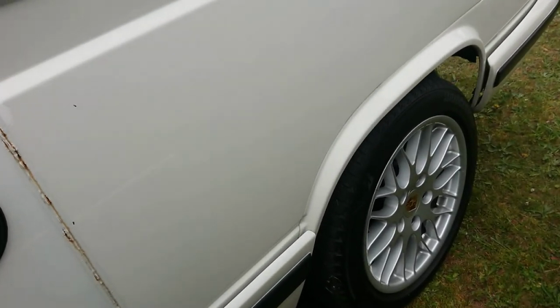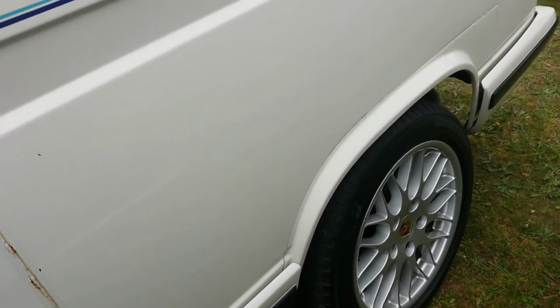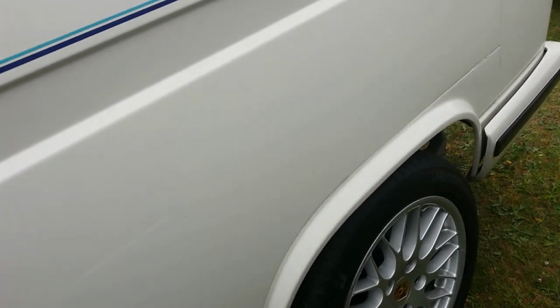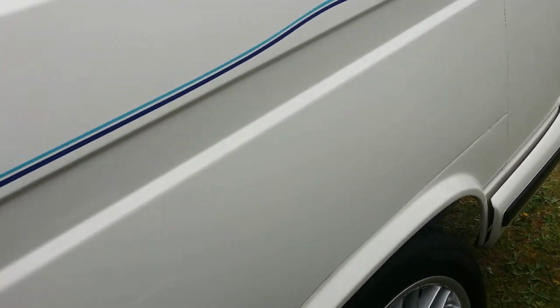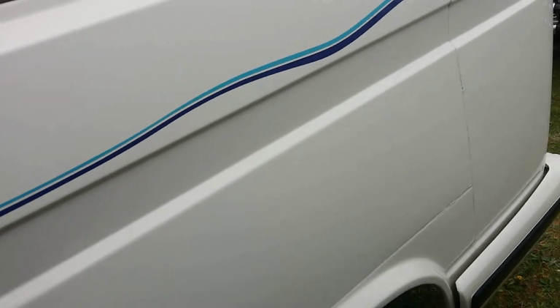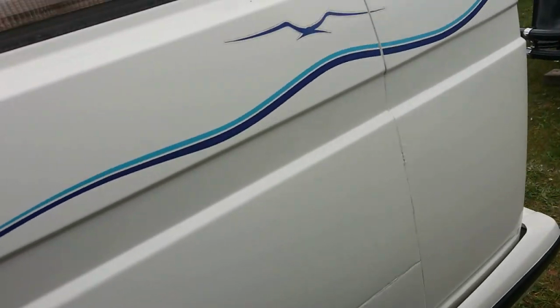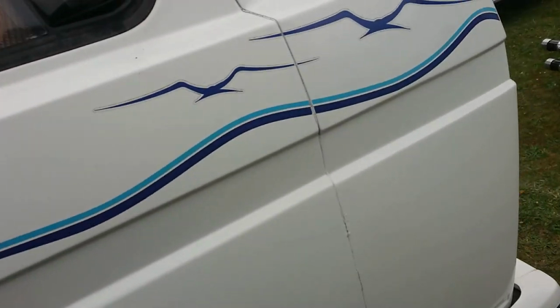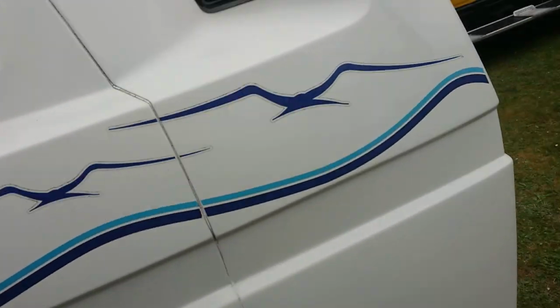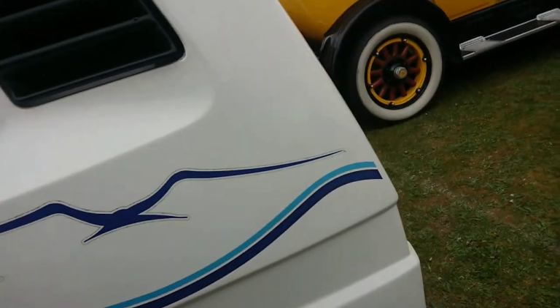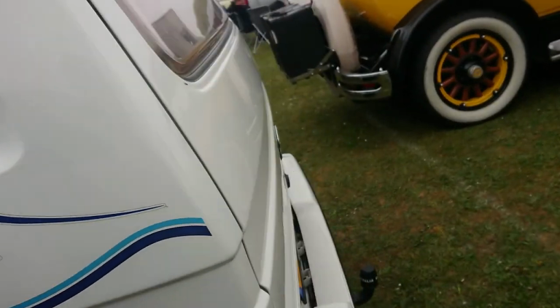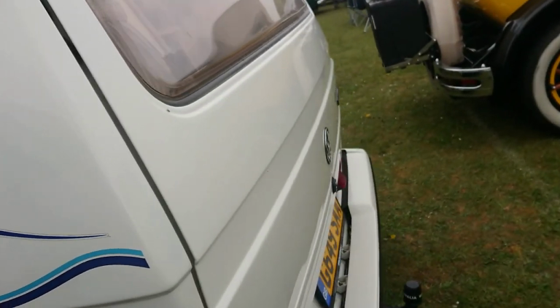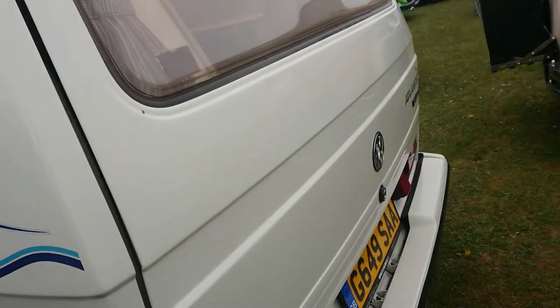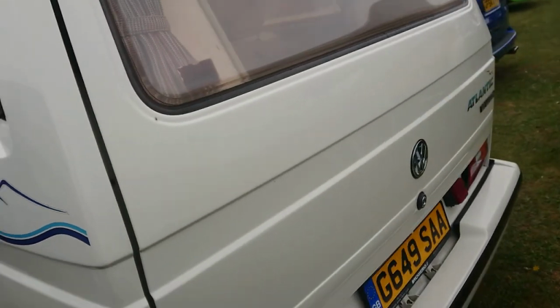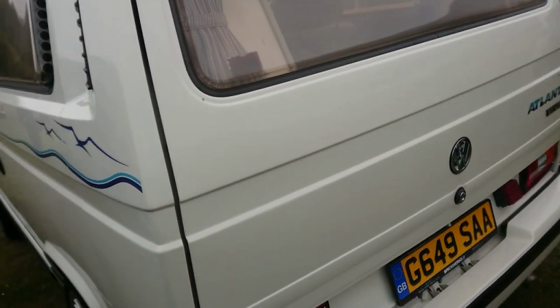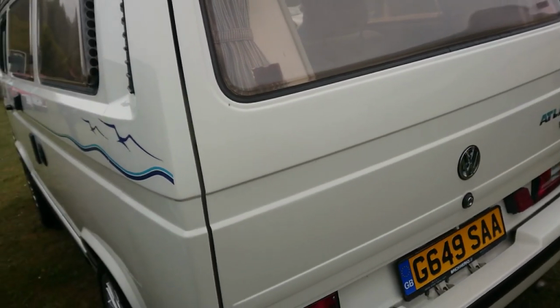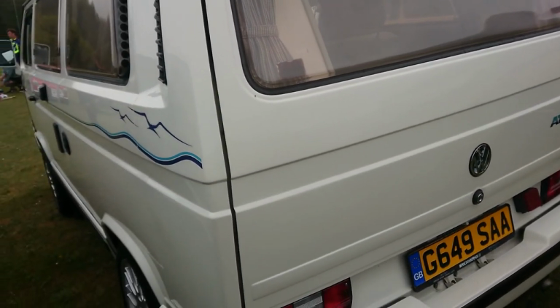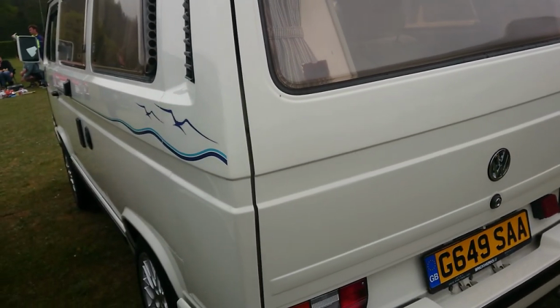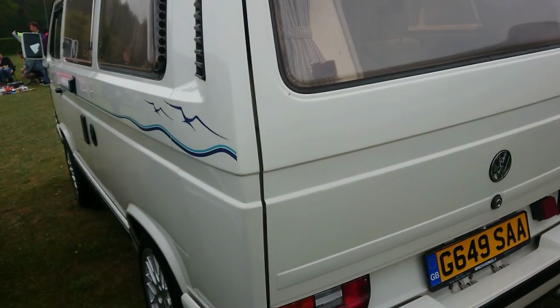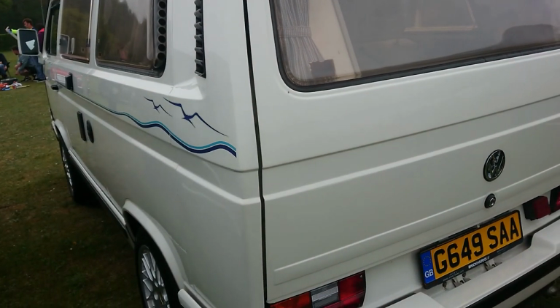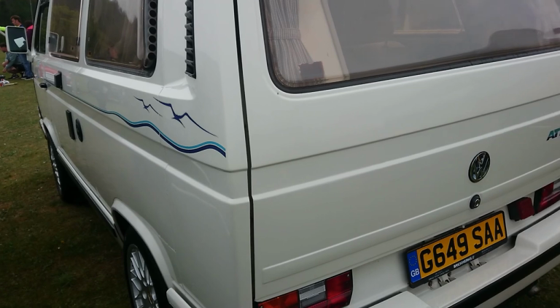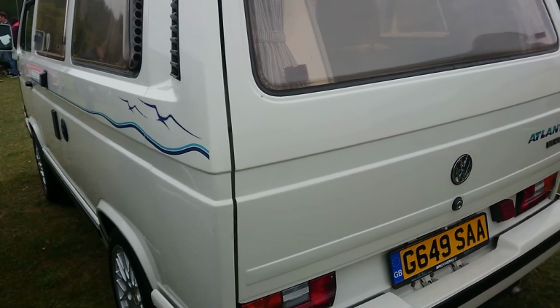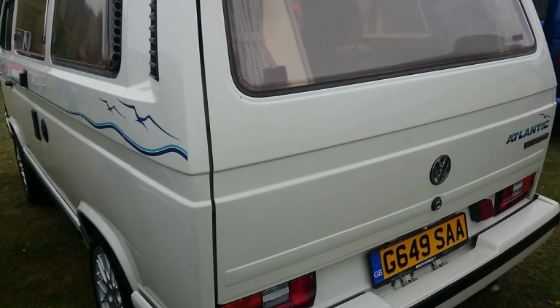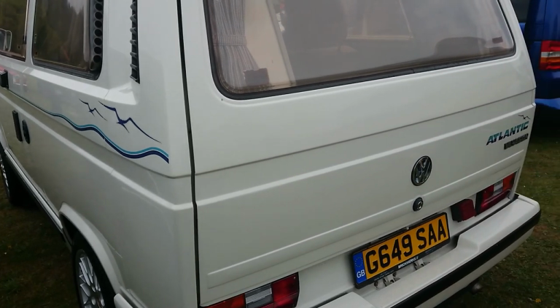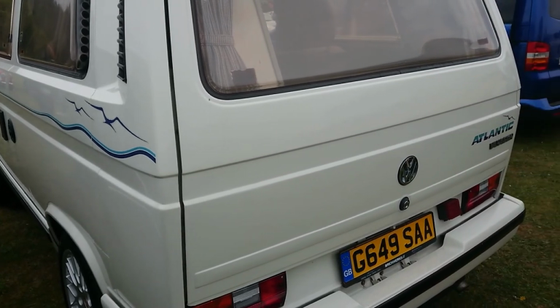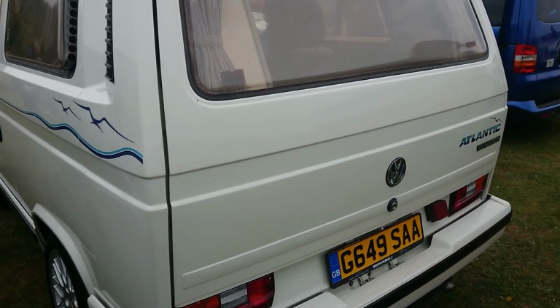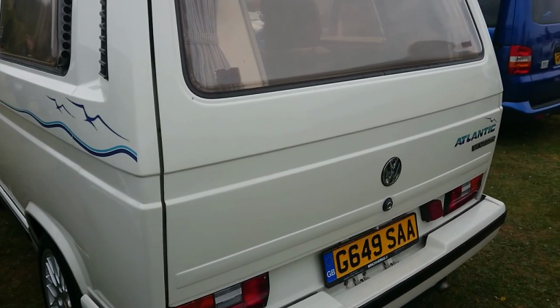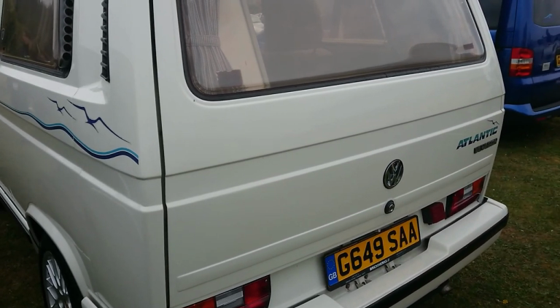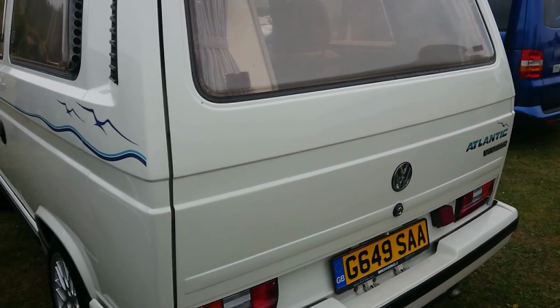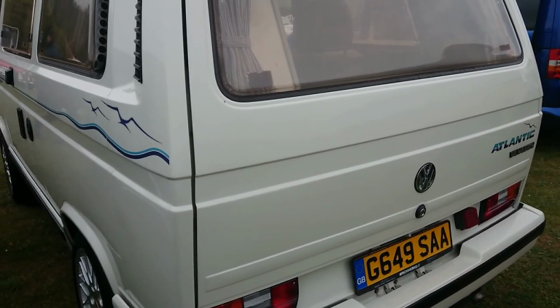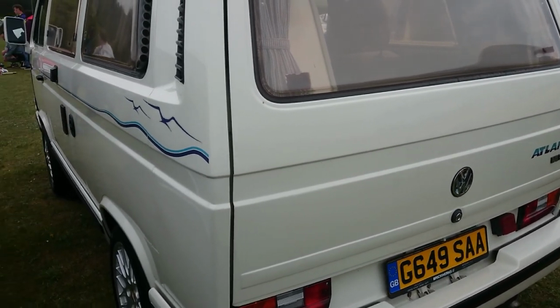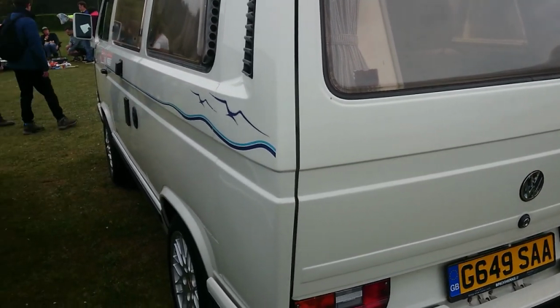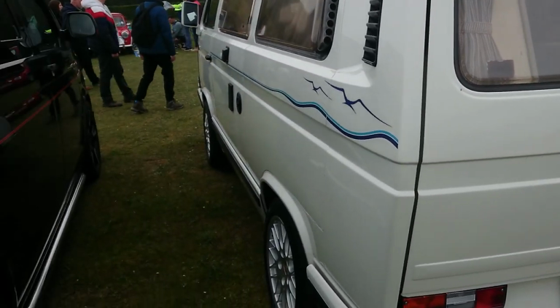Good to see that Porsche alloy wheels still fit all these different Volkswagen transporters and Vanagons. Vanagon was the name in America, so it is an American import.